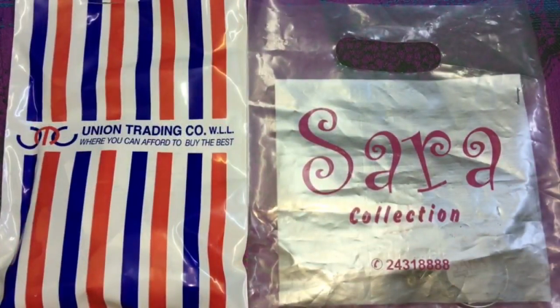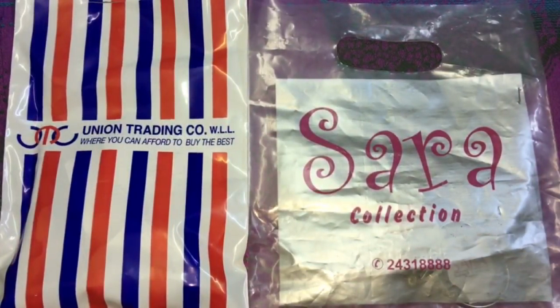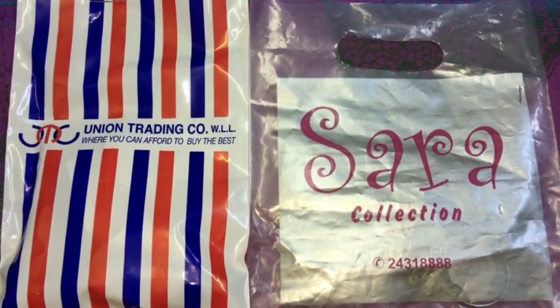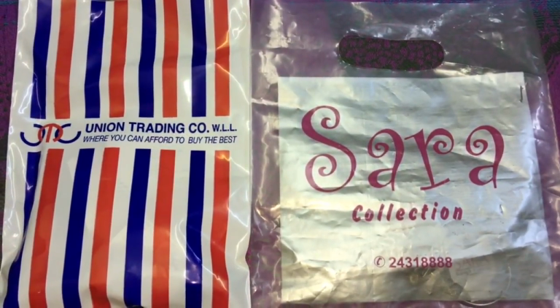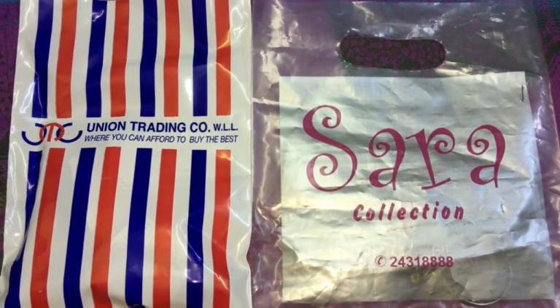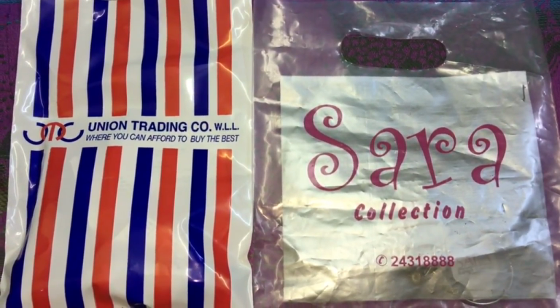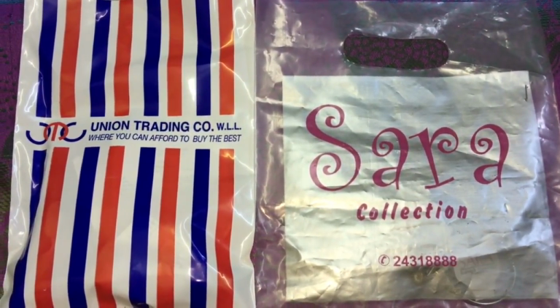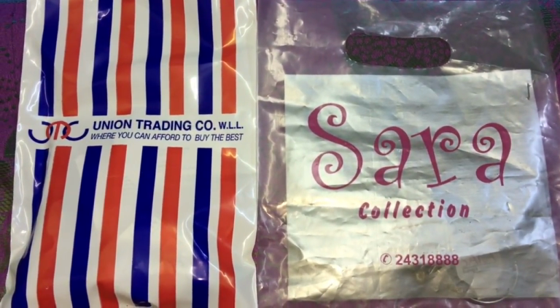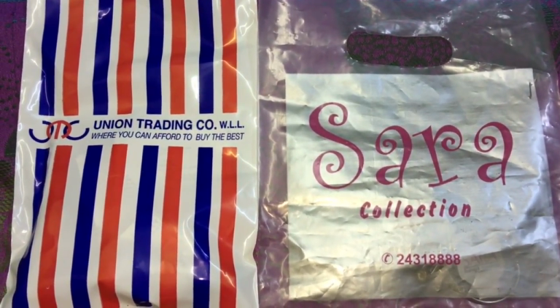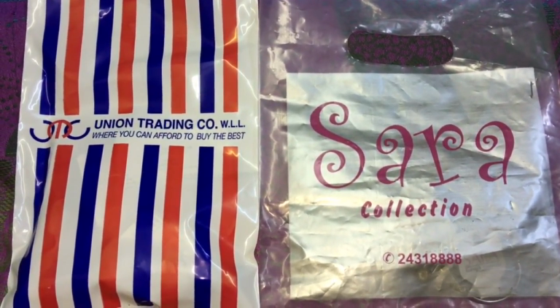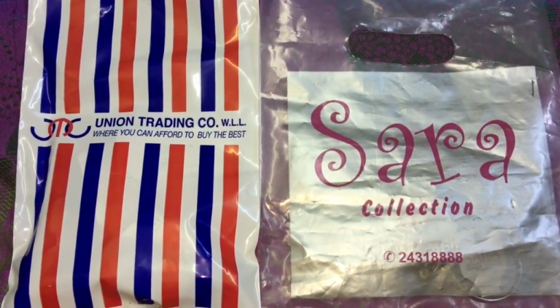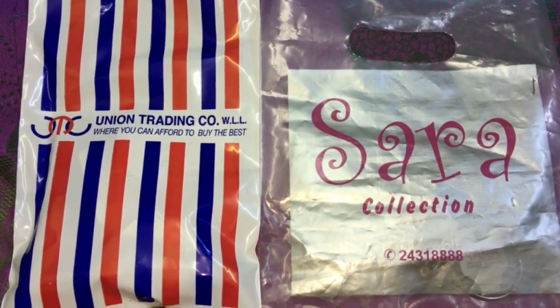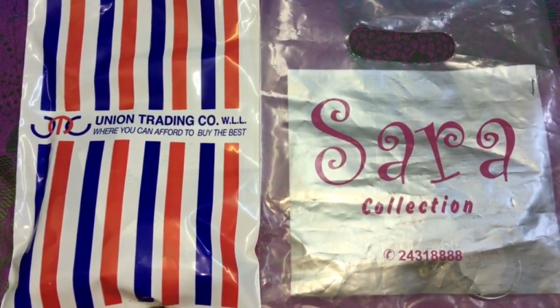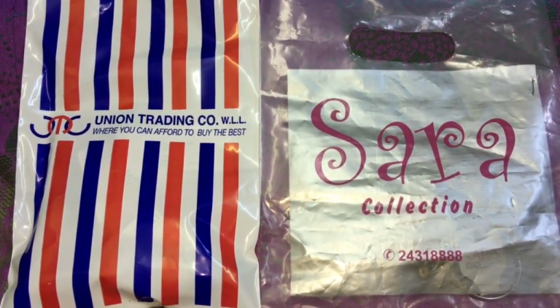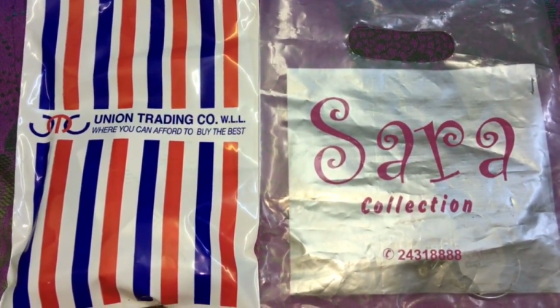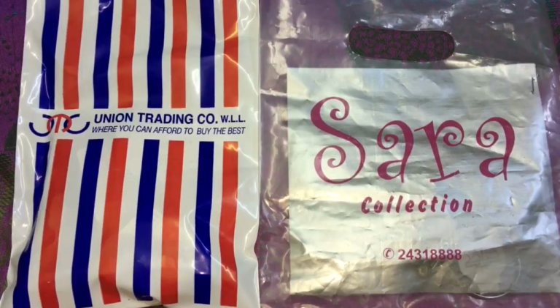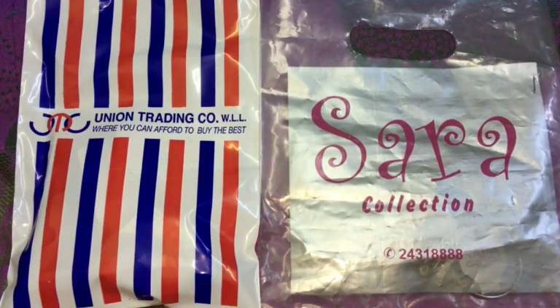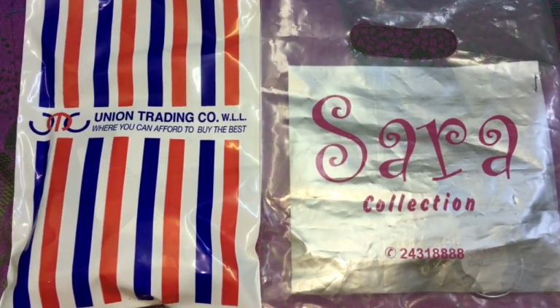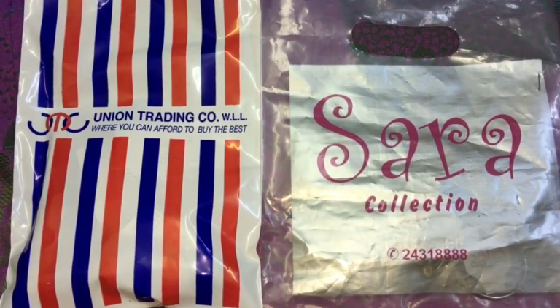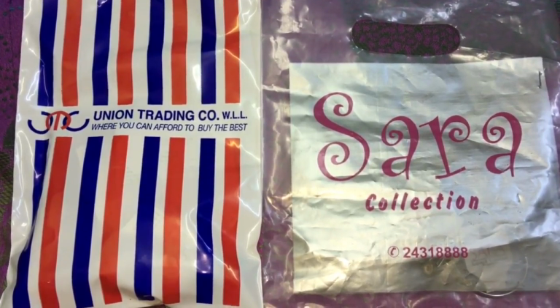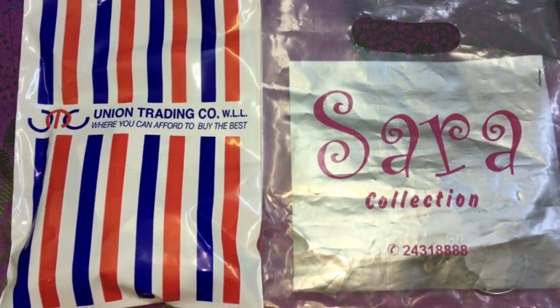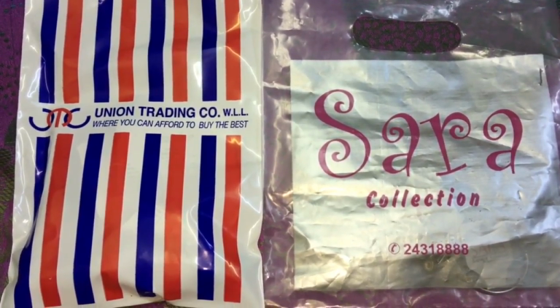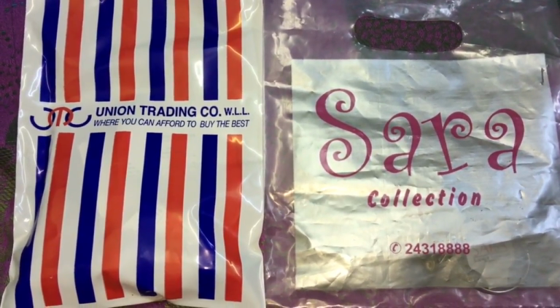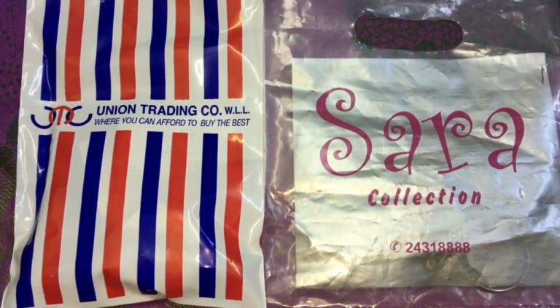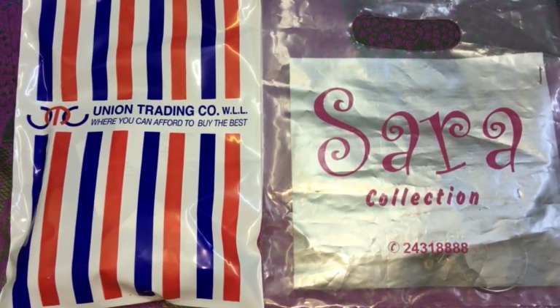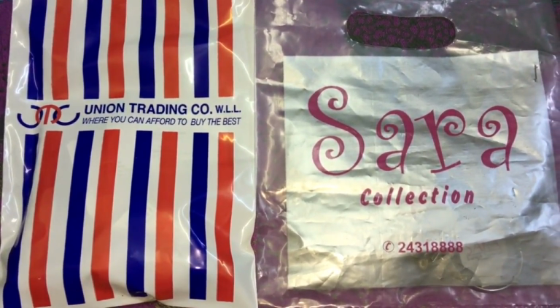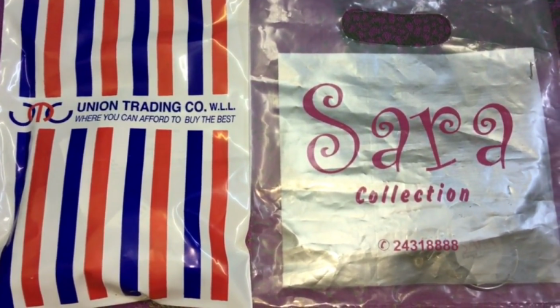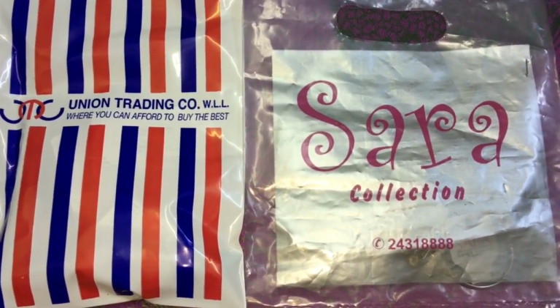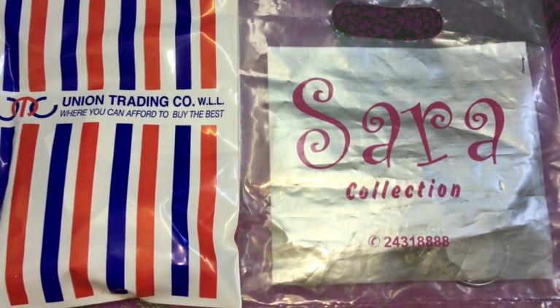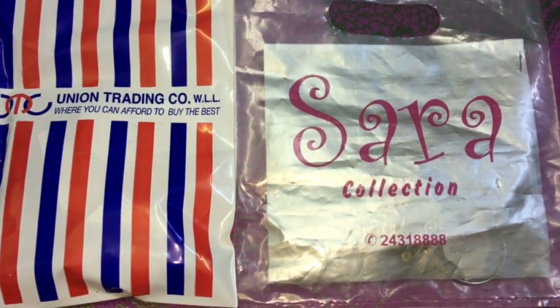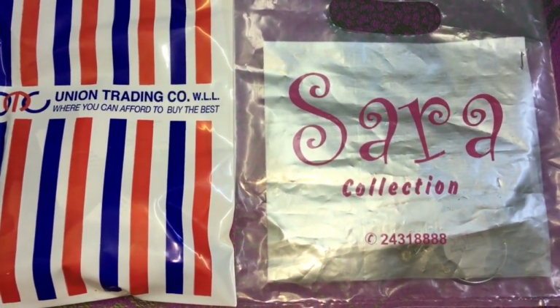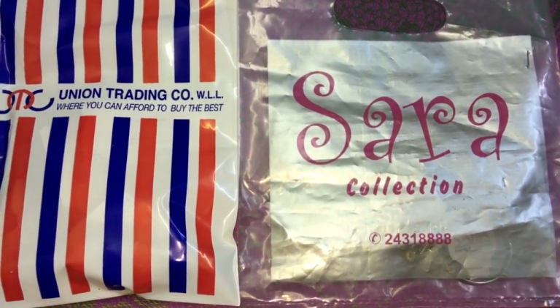Hi guys! In this video, I will show you what I bought from UTC and Zara collection.